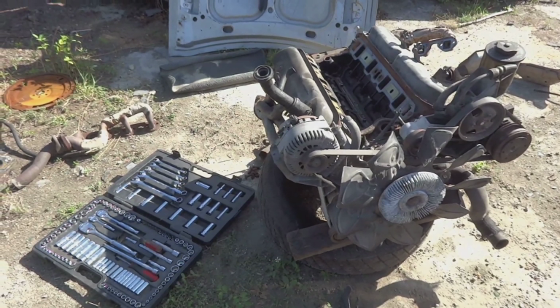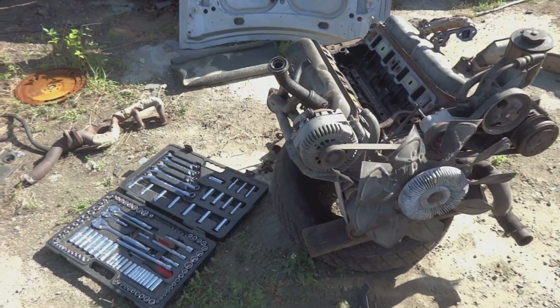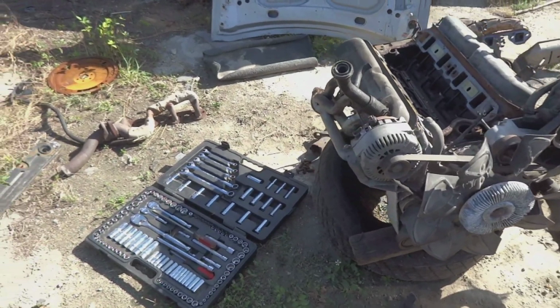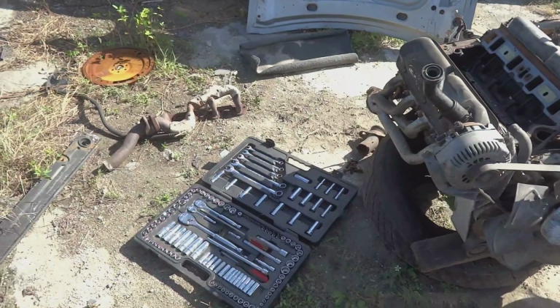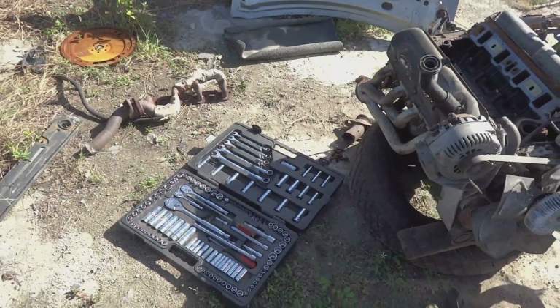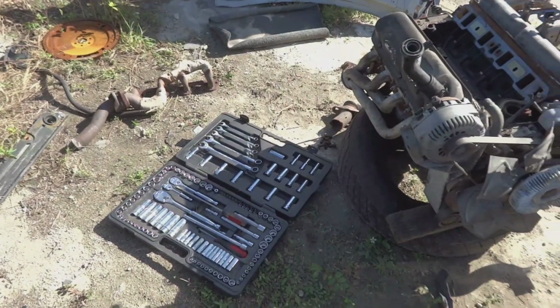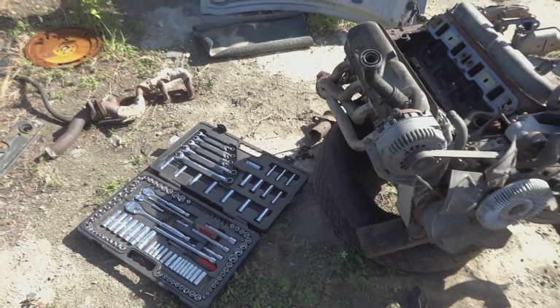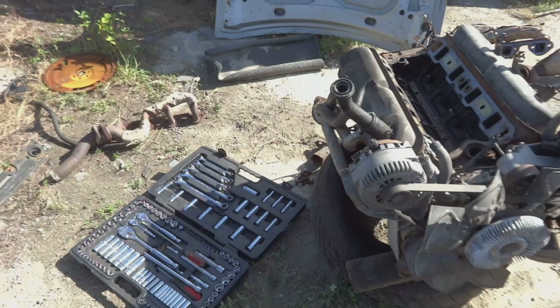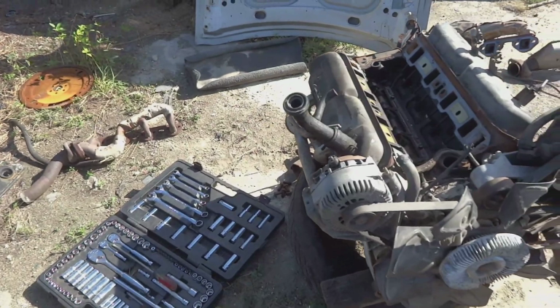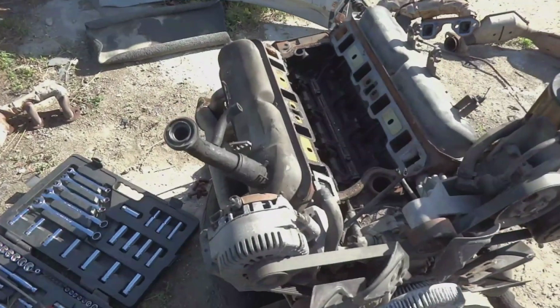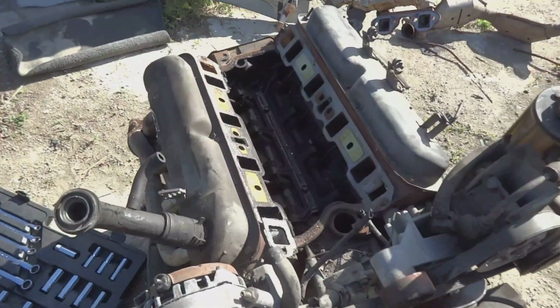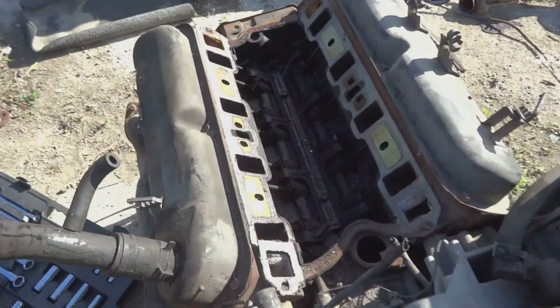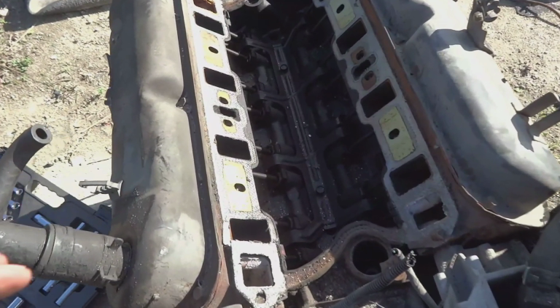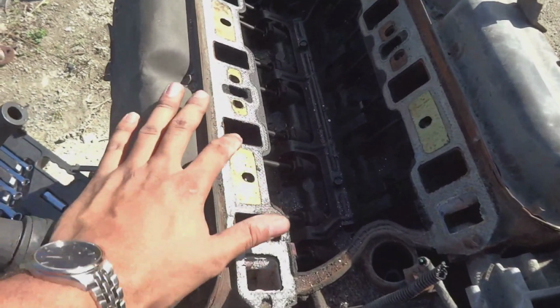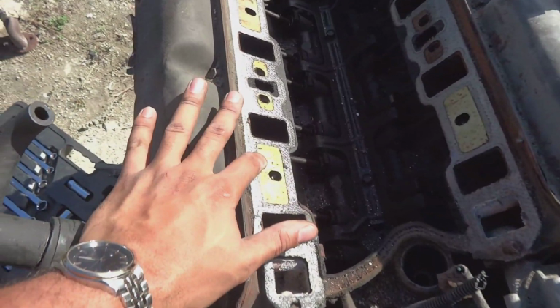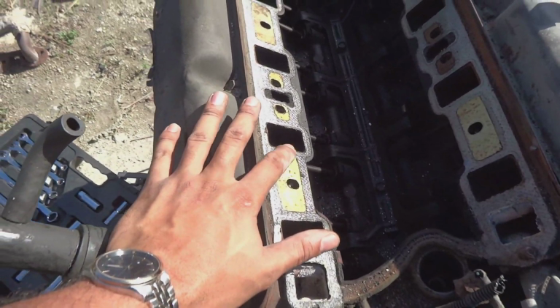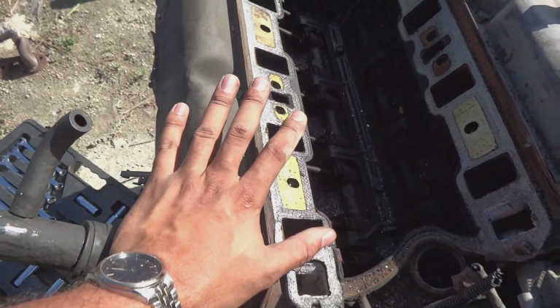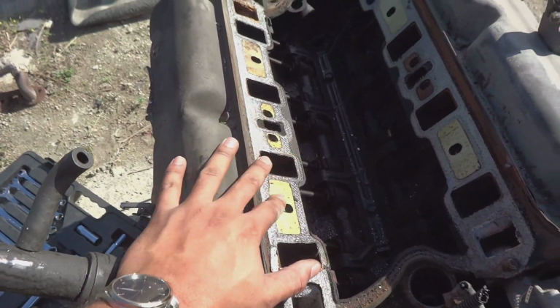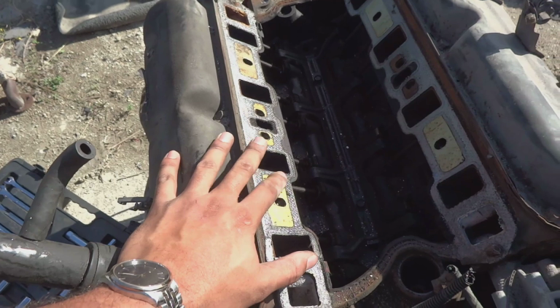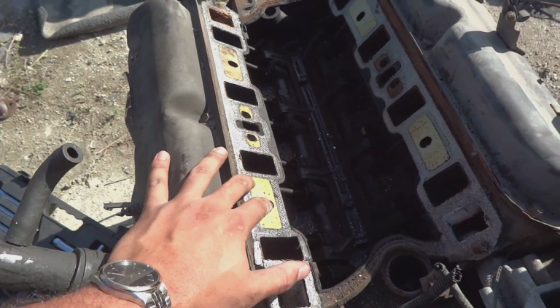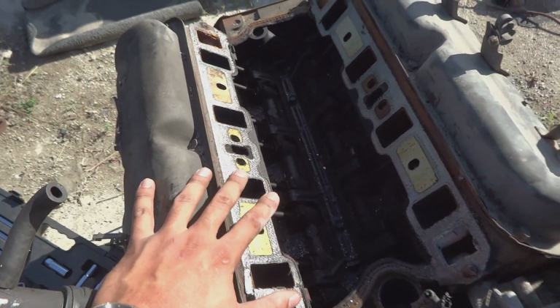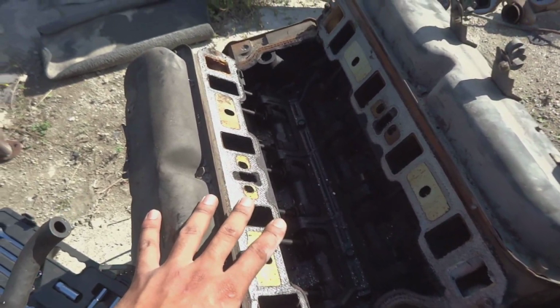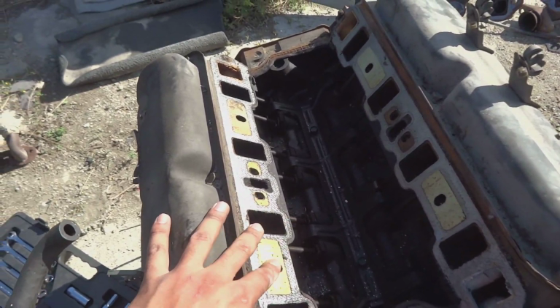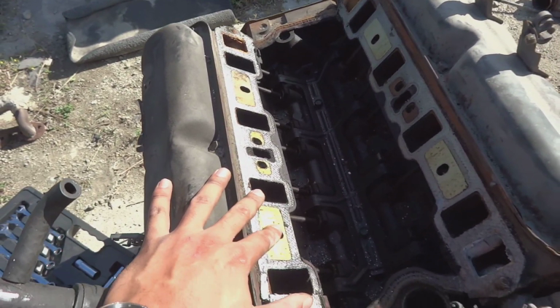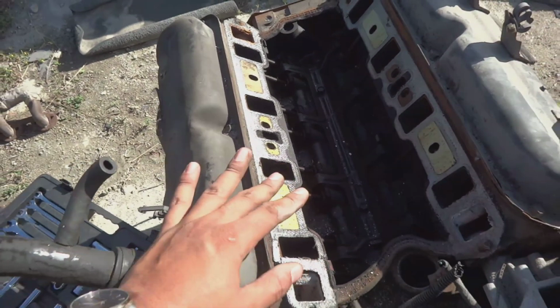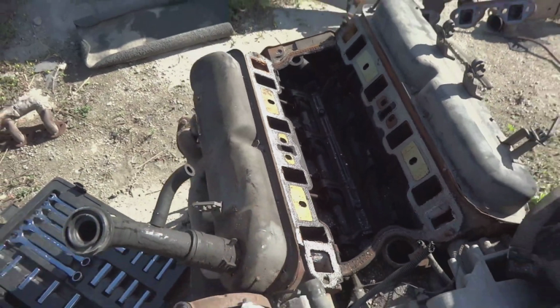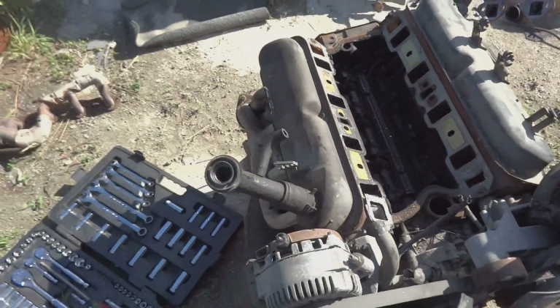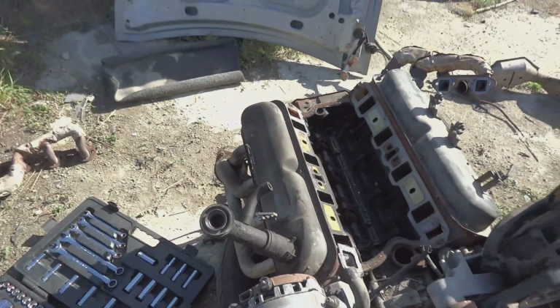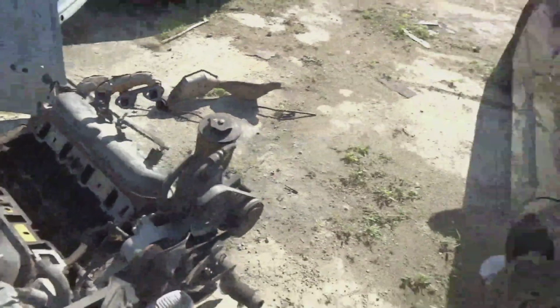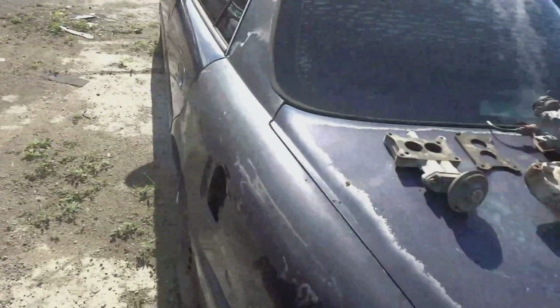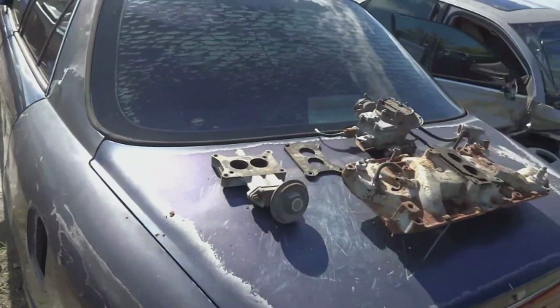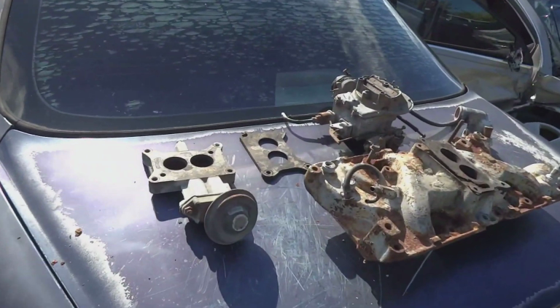All right guys, welcome back to the channel. Today we are going to be installing the carbureted intake and then installing all the carbureted parts, and they're right over here.